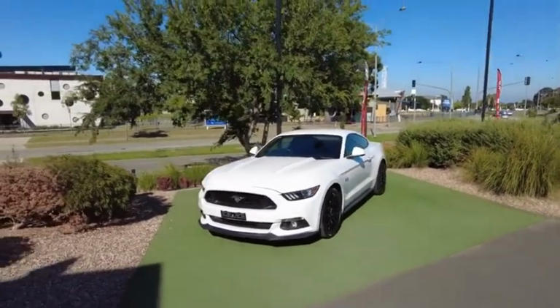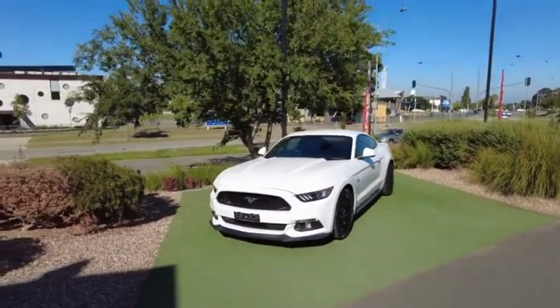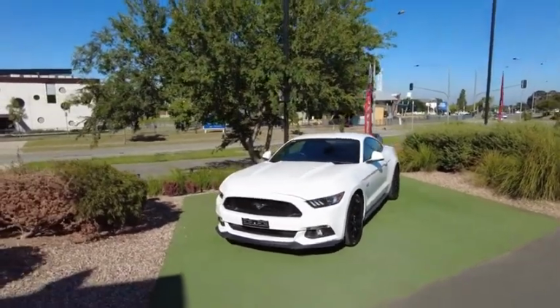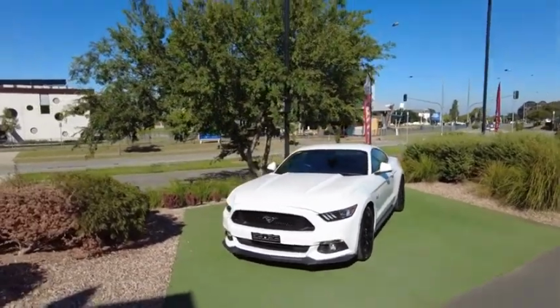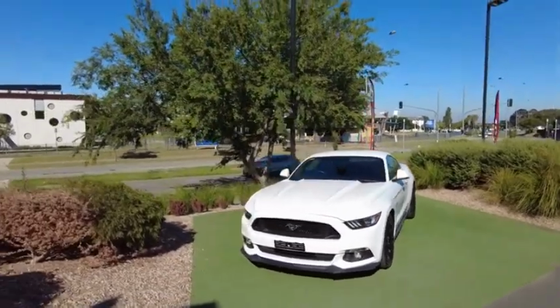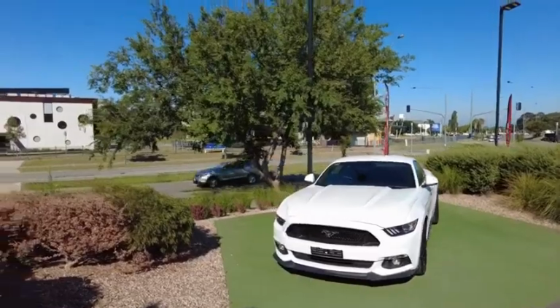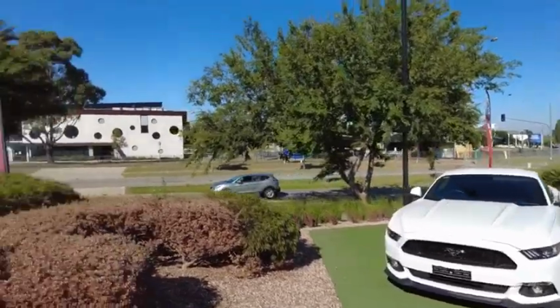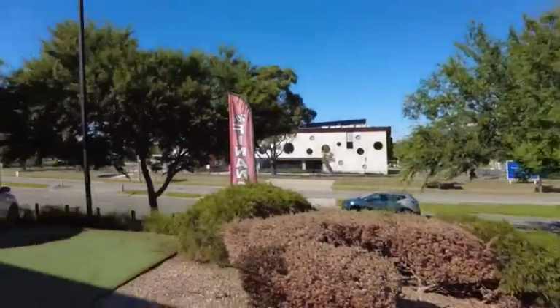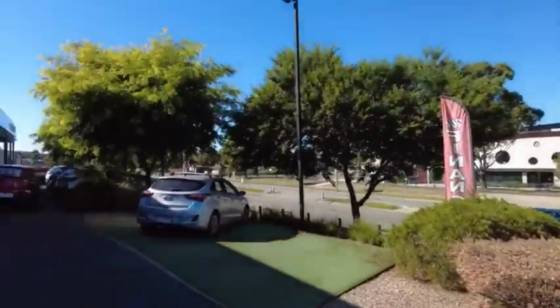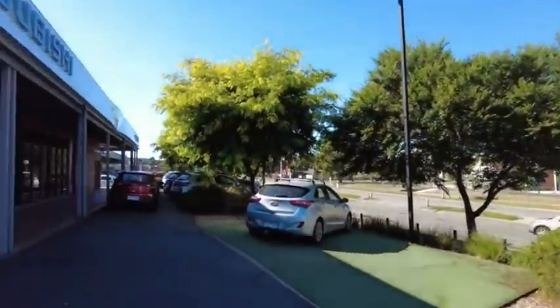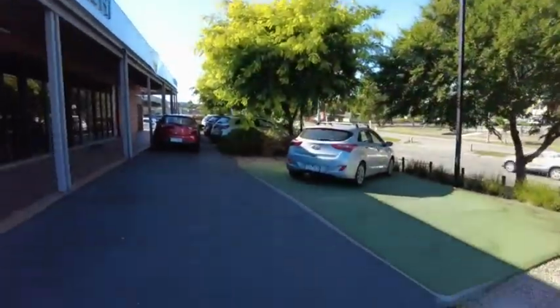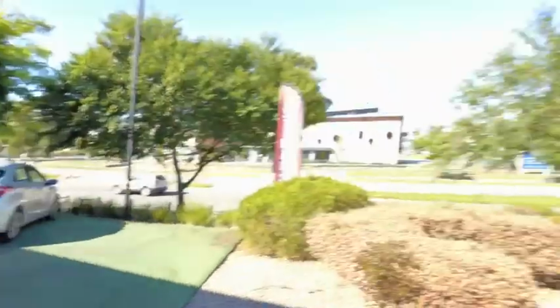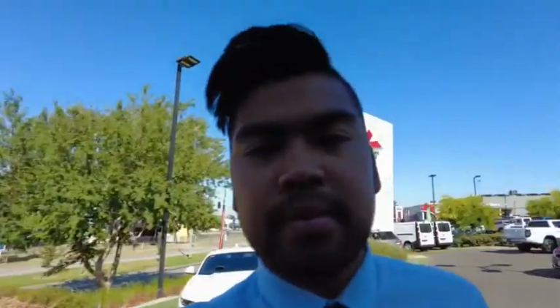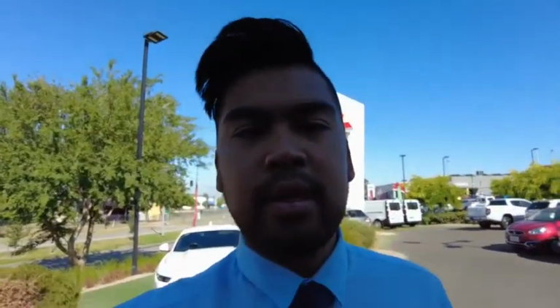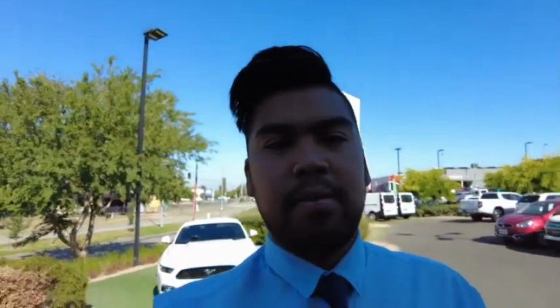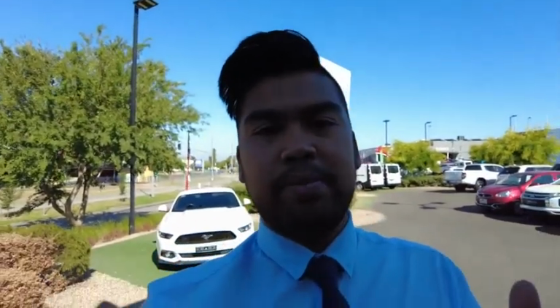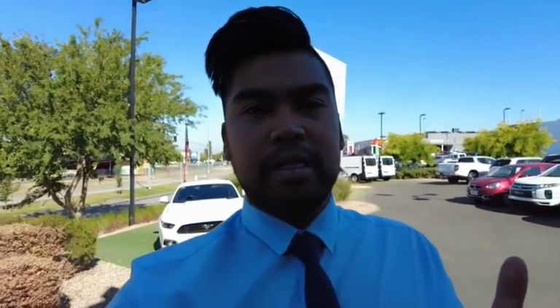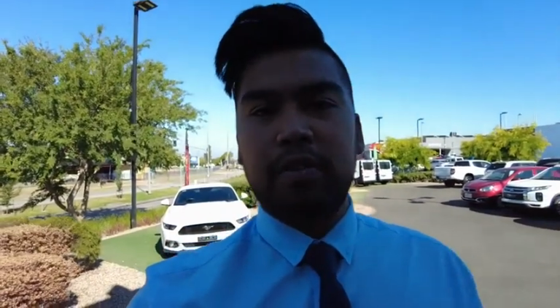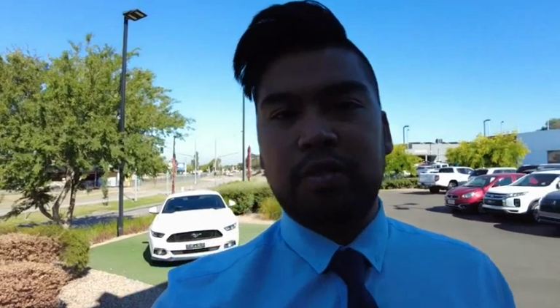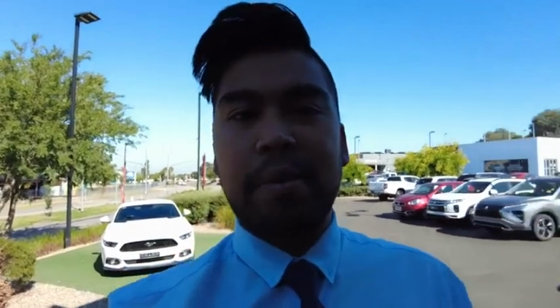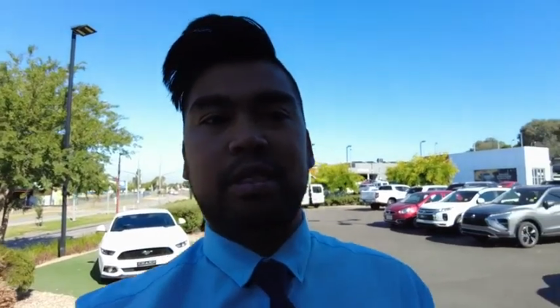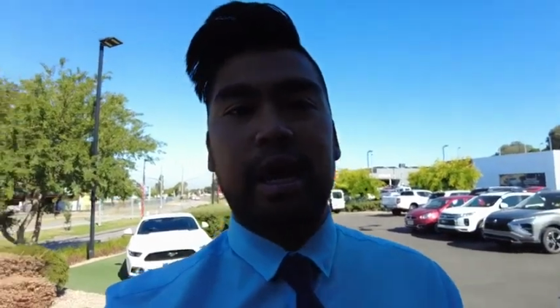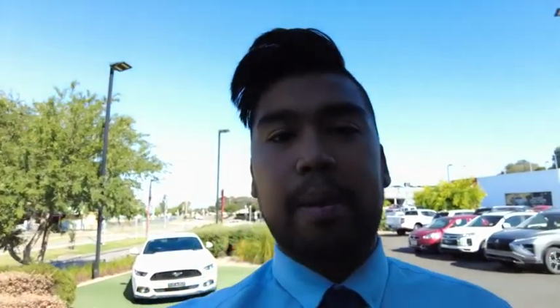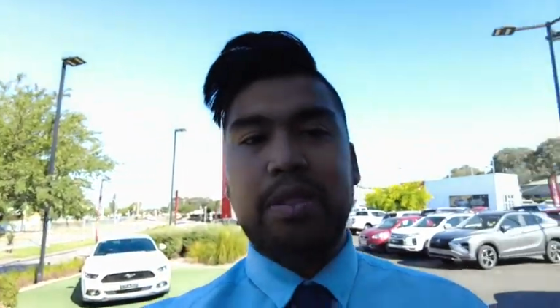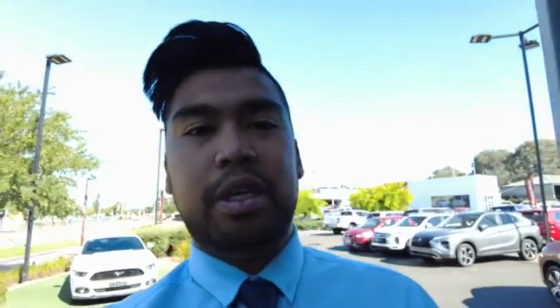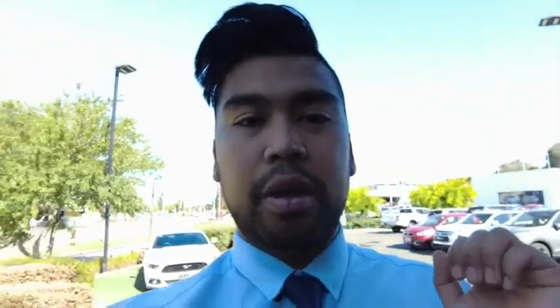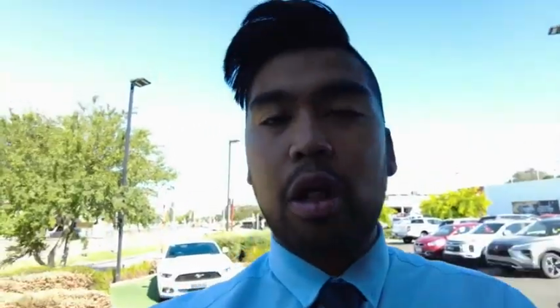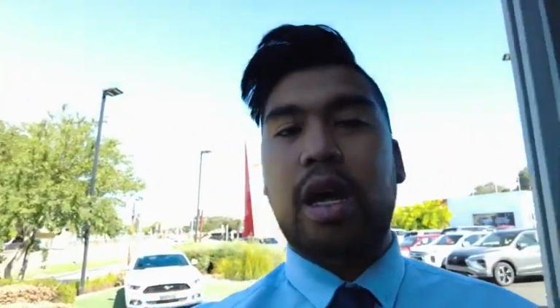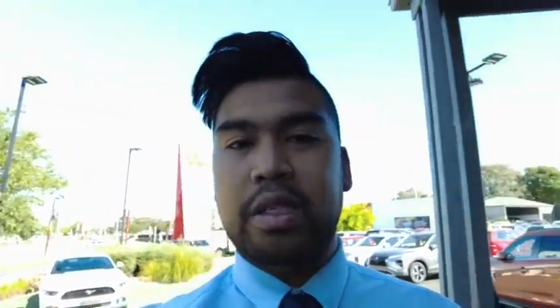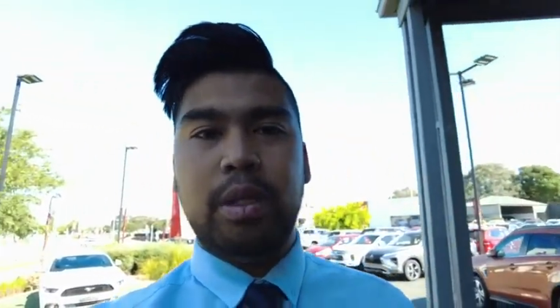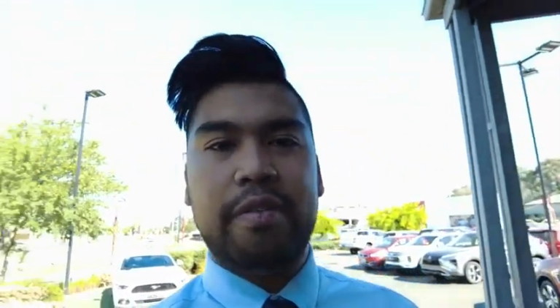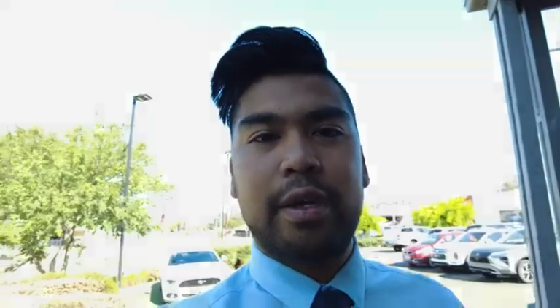Beautiful car. I'd like to thank you guys again. My name is Marcus. Thank you for watching the video. Come and see us today at Berwick Mitsubishi and call us on 9907 0555. Thank you.